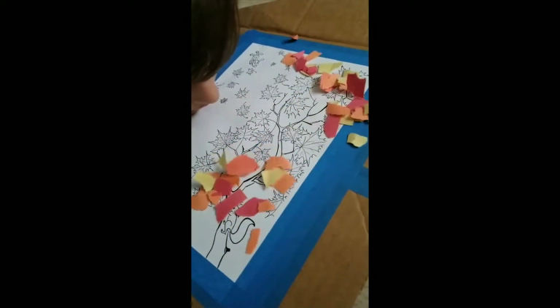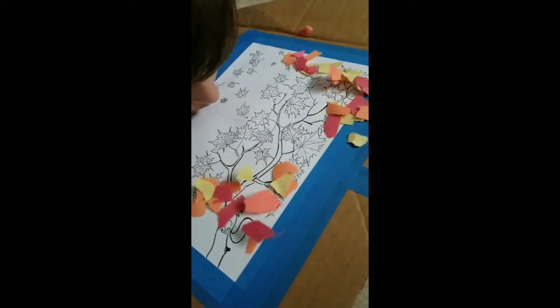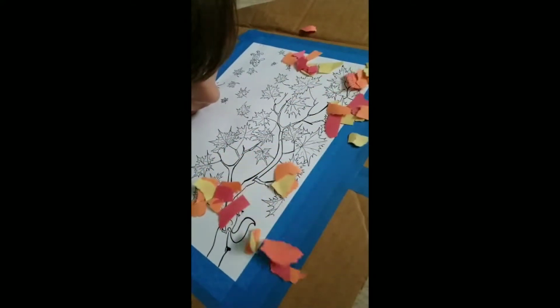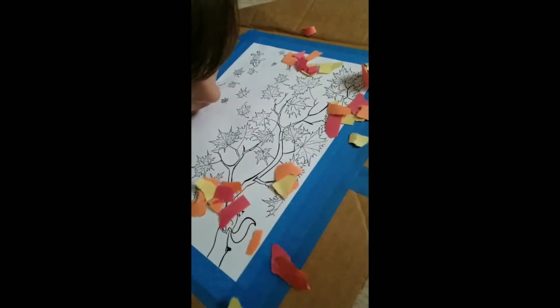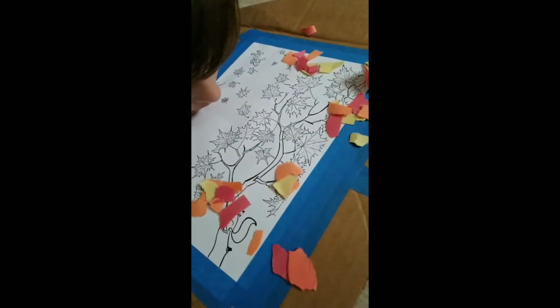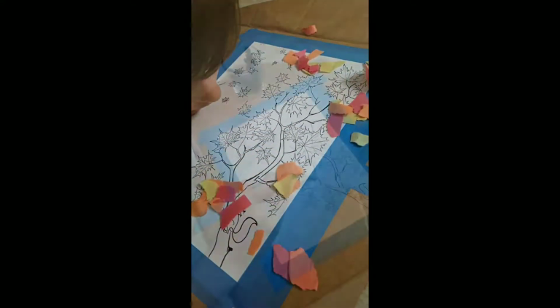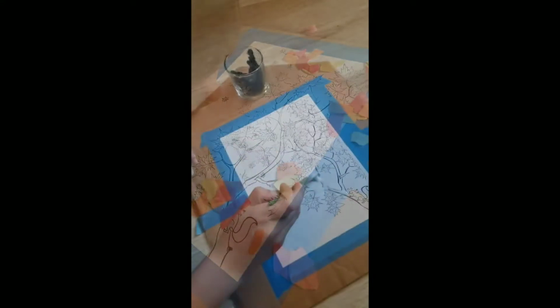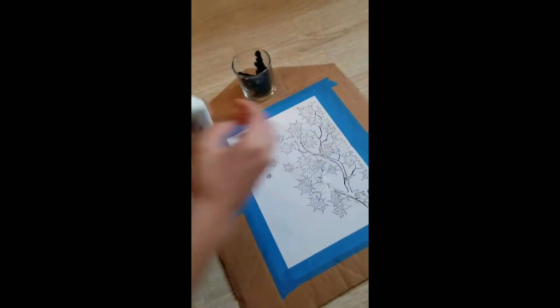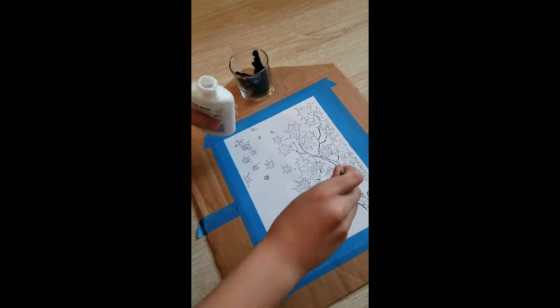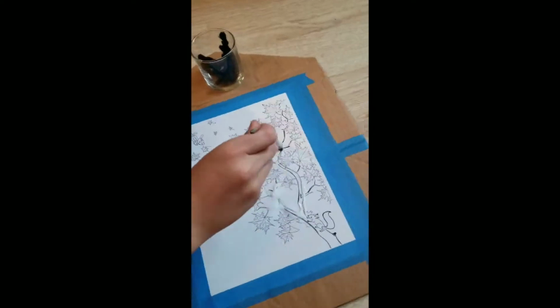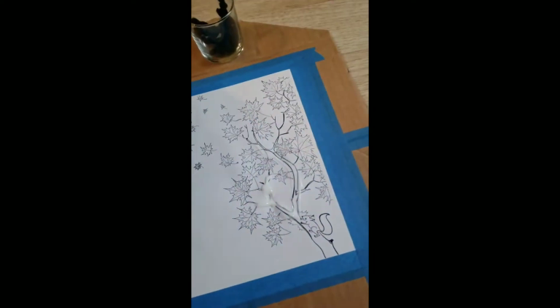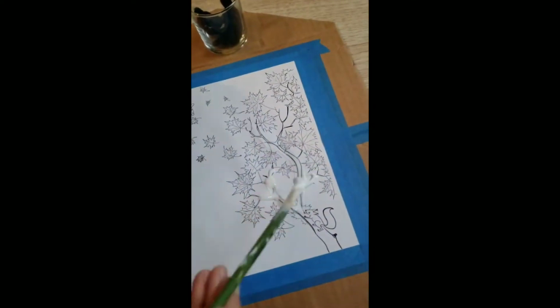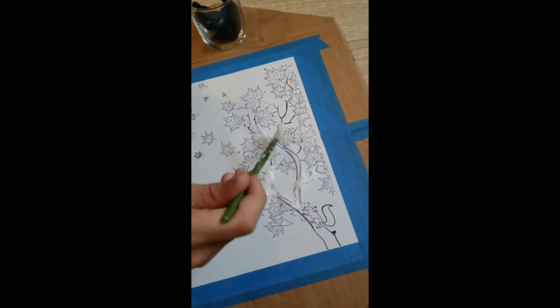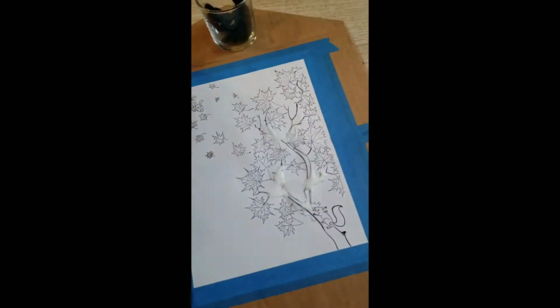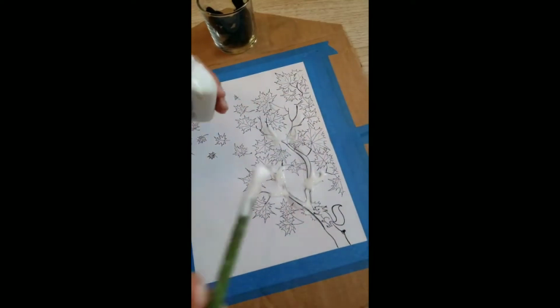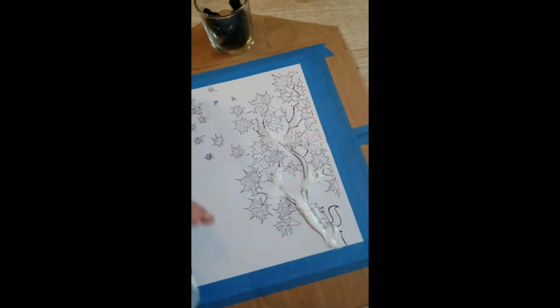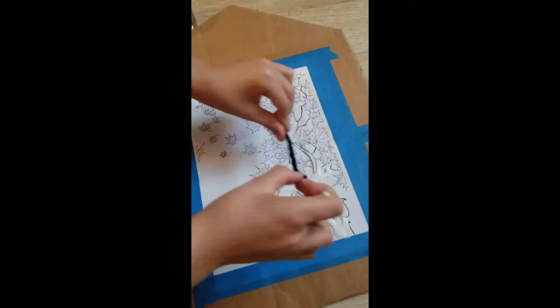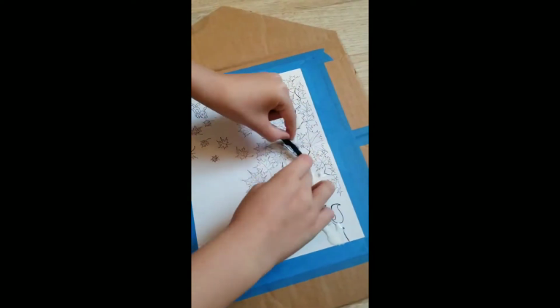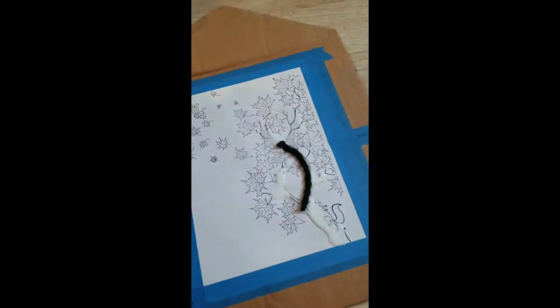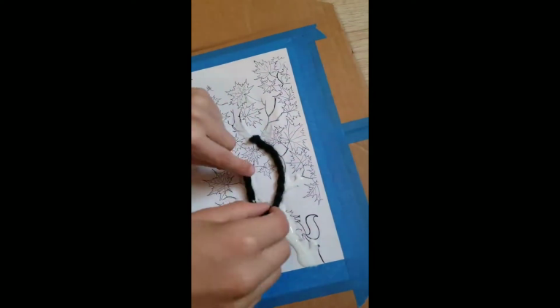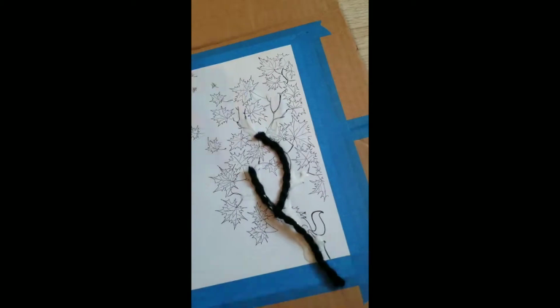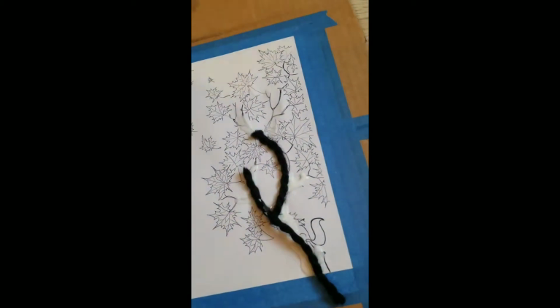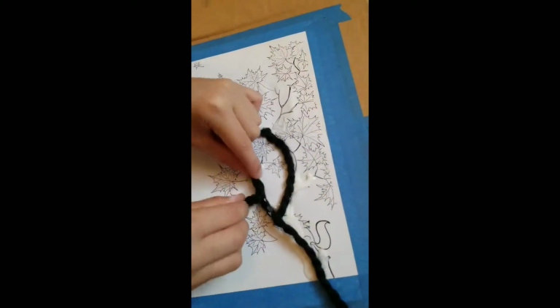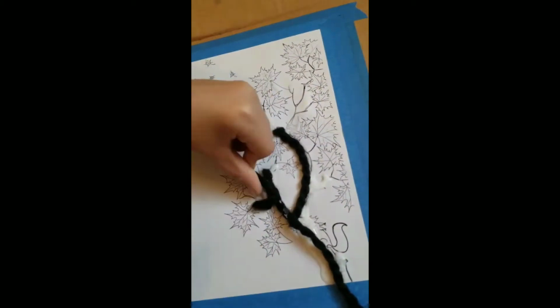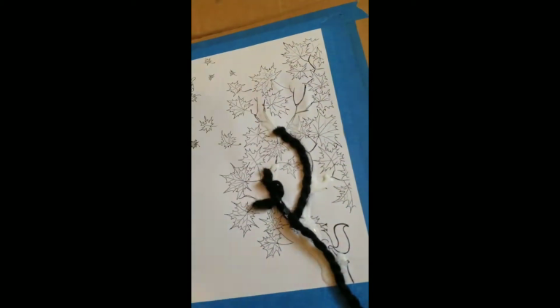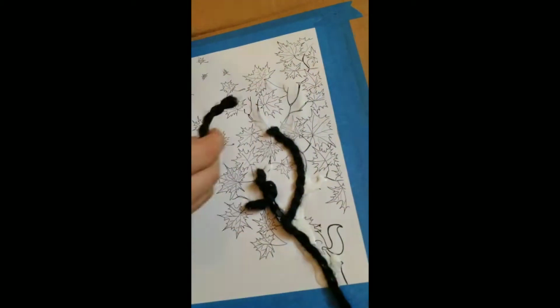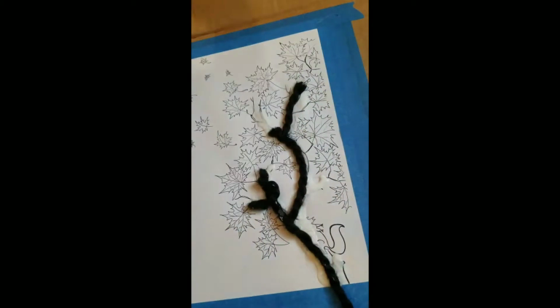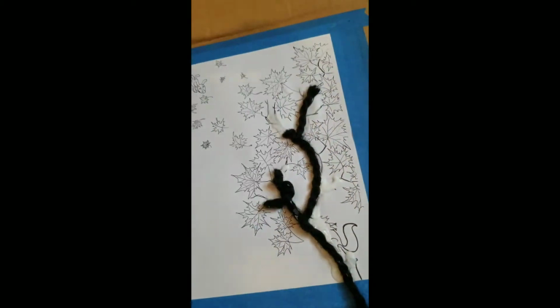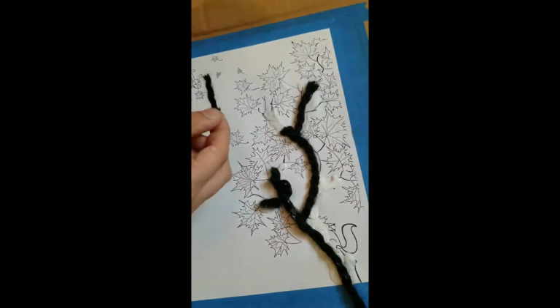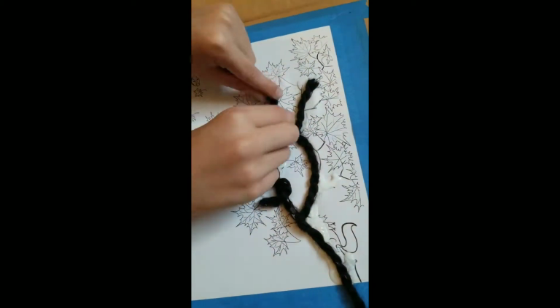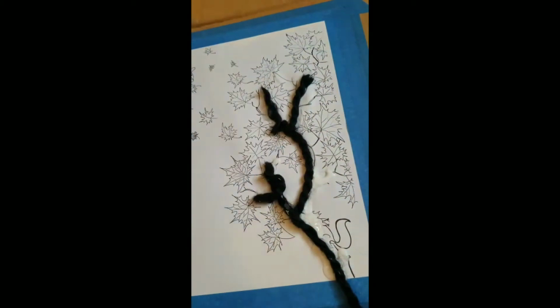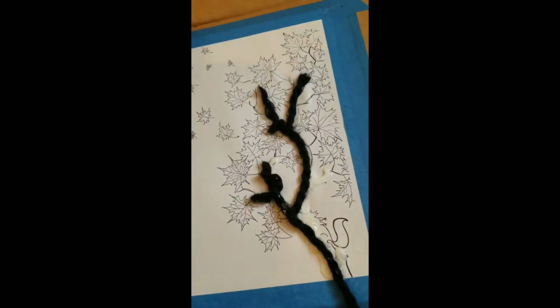Autumn leaves are falling around. Leaves are falling. Autumn leaves are falling around.